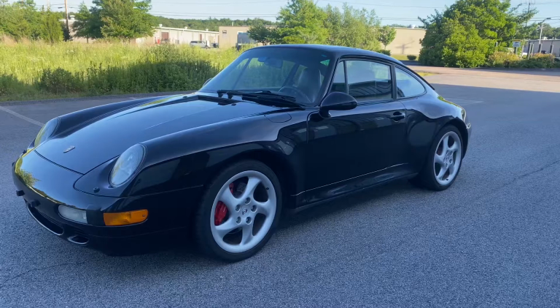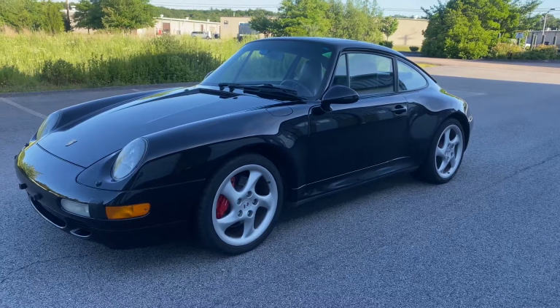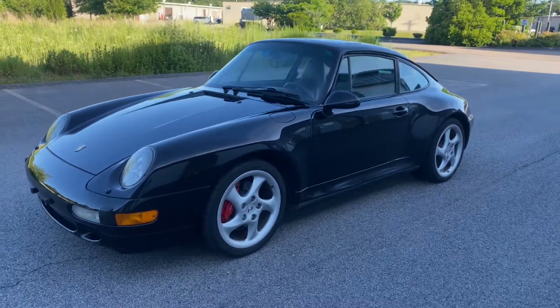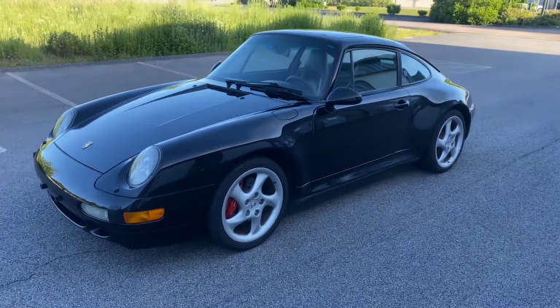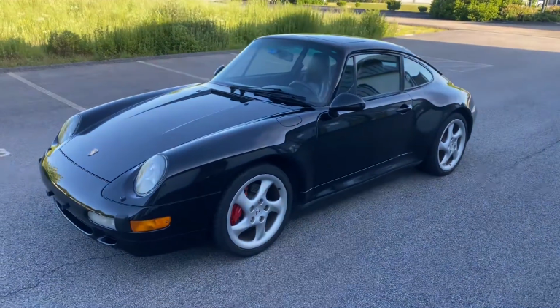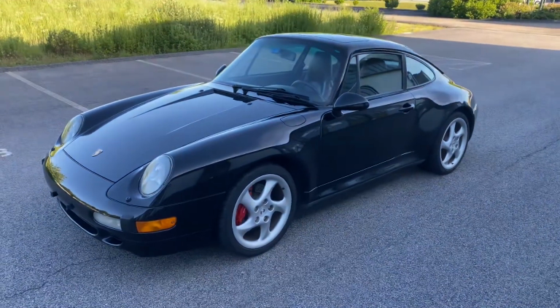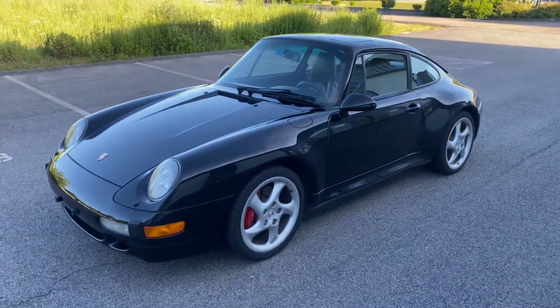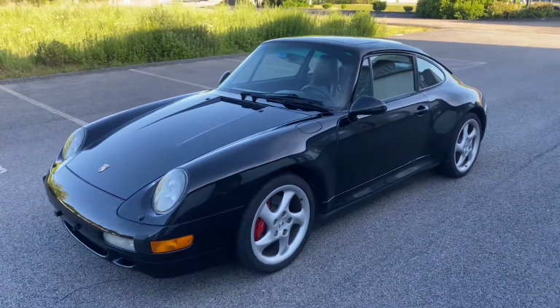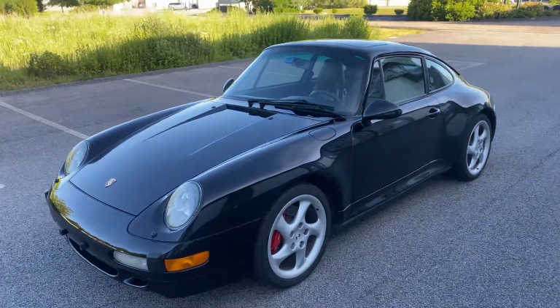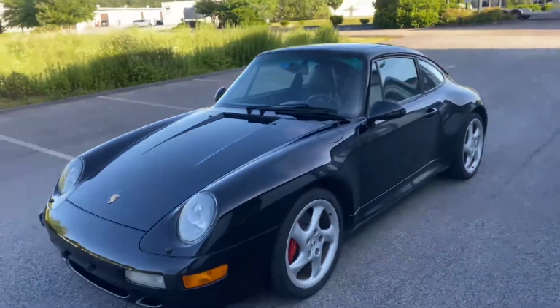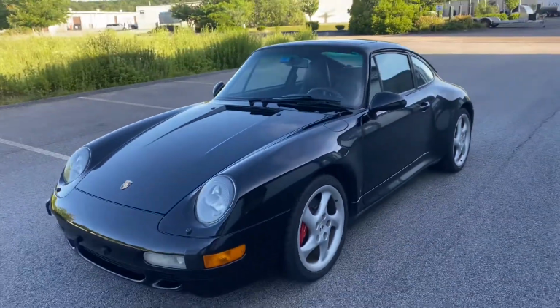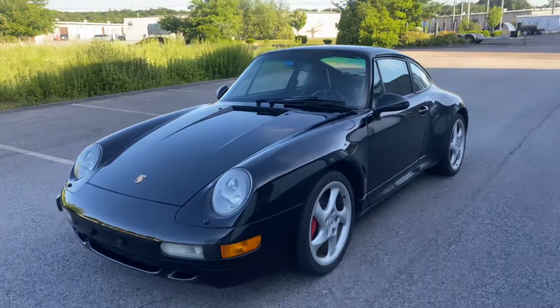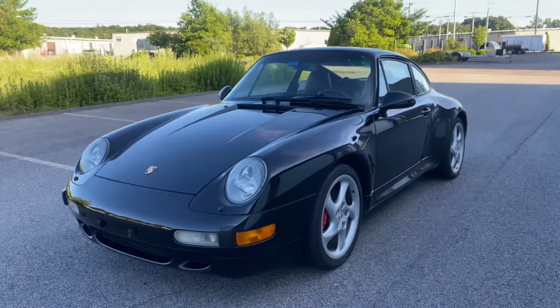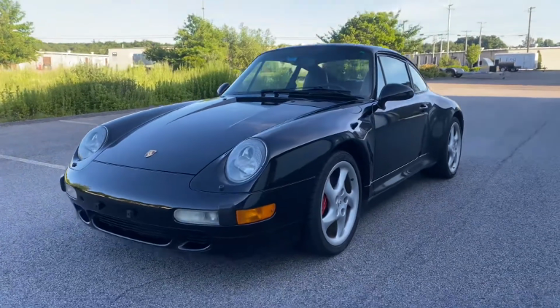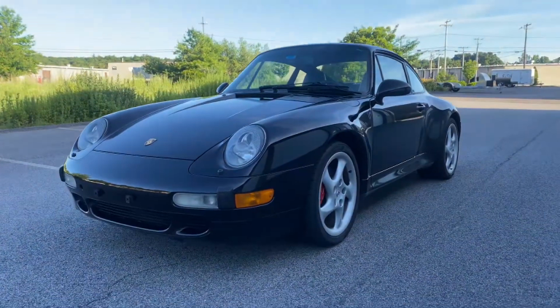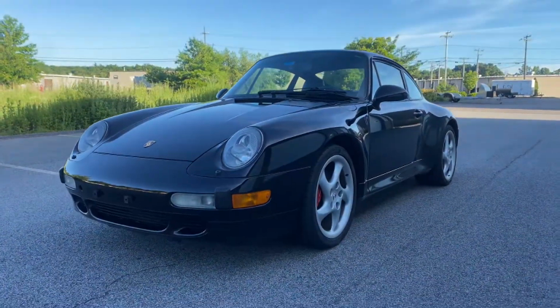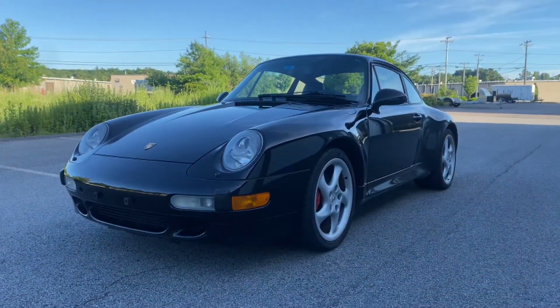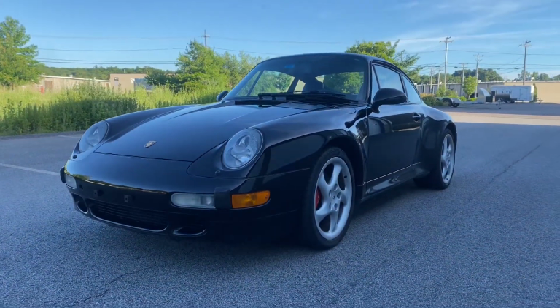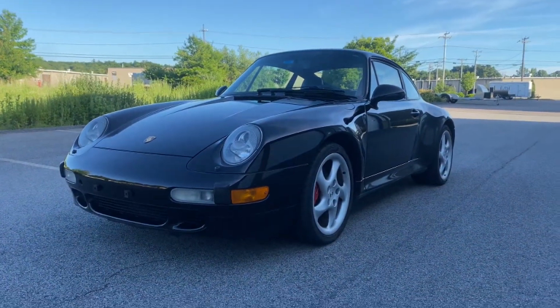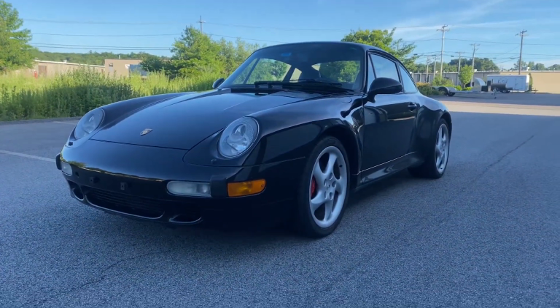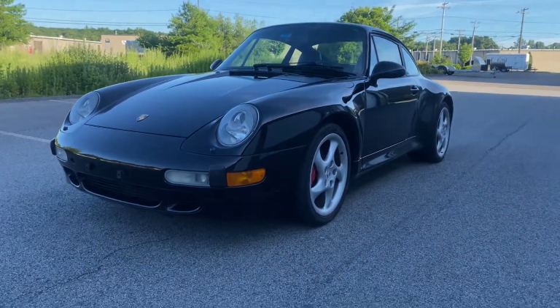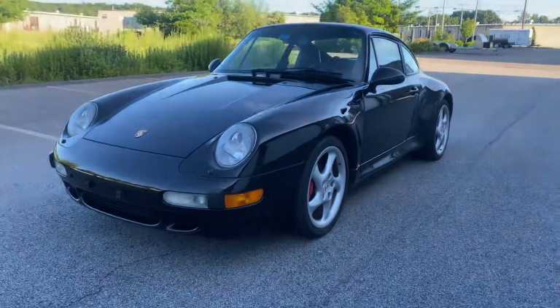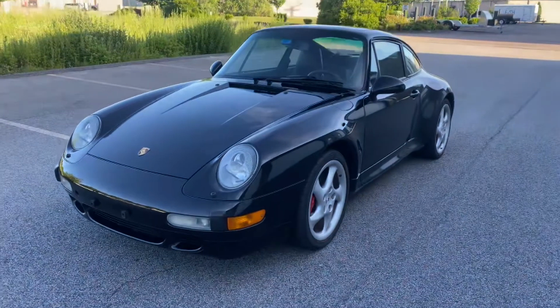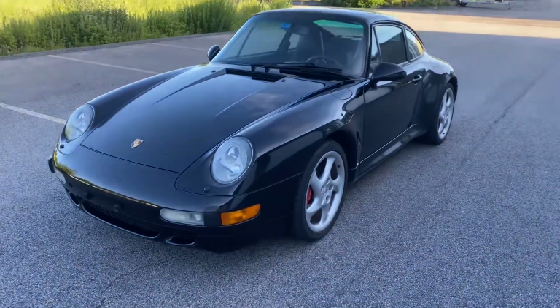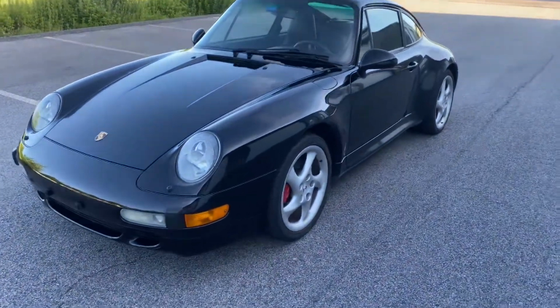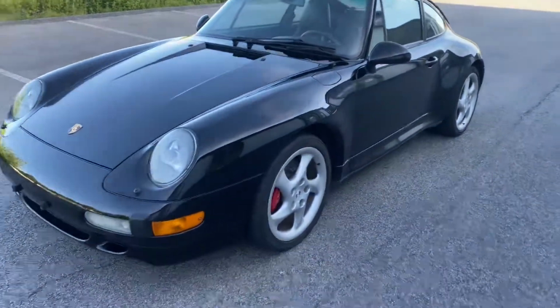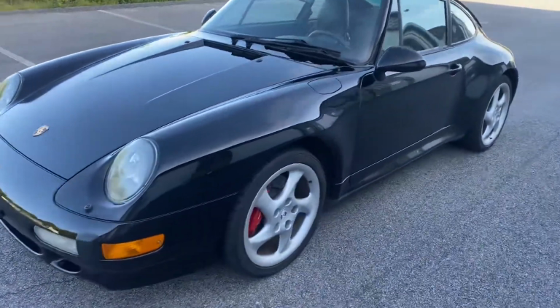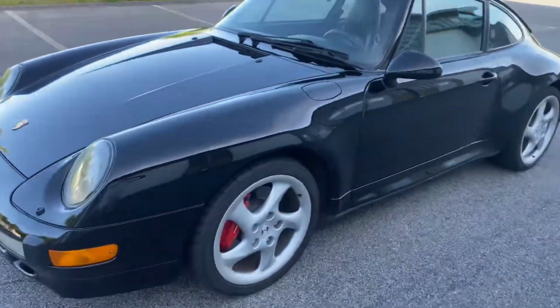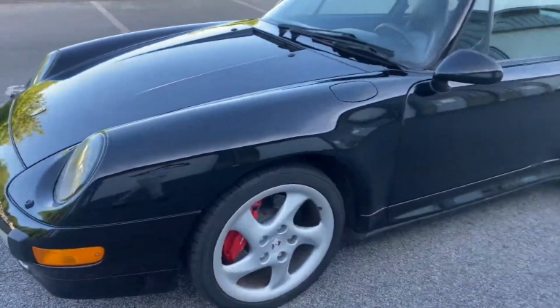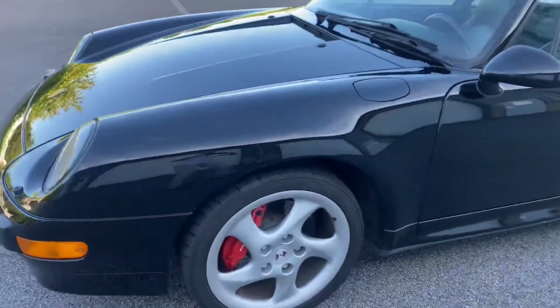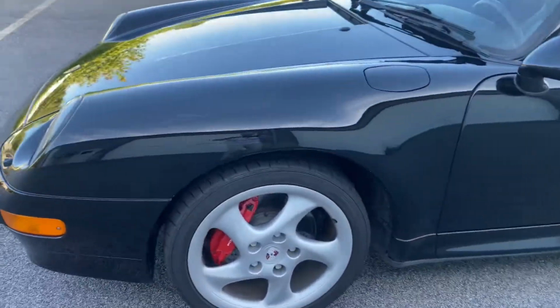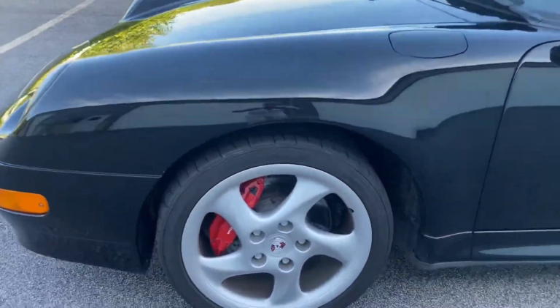This is a walk-around video on the 1997 Carrera C4S — 993 of course — wide body, all-wheel drive, with 18-inch turbo twist wheels and 2016 Sumi 2 Moe tires.